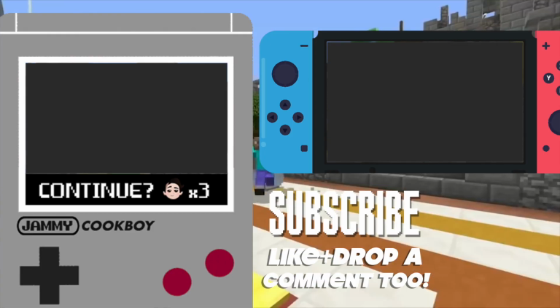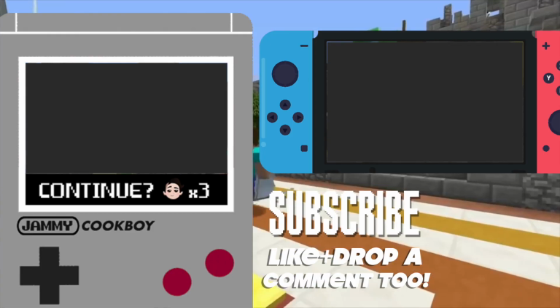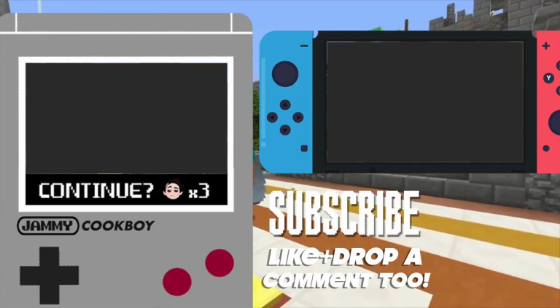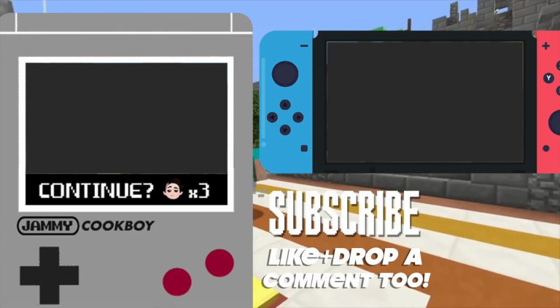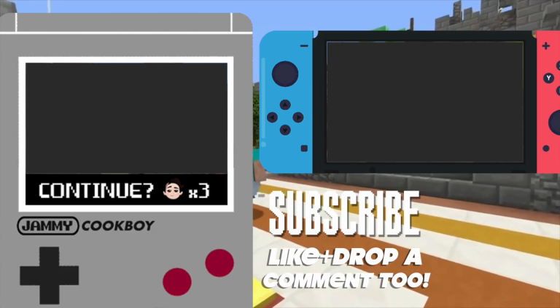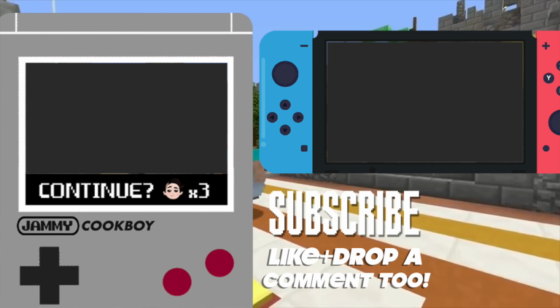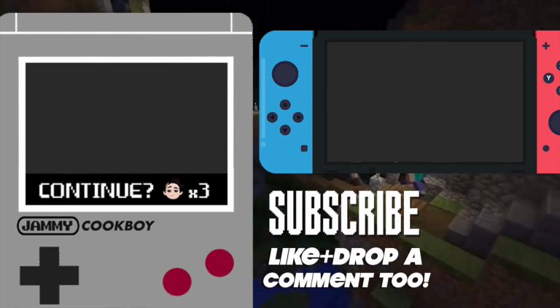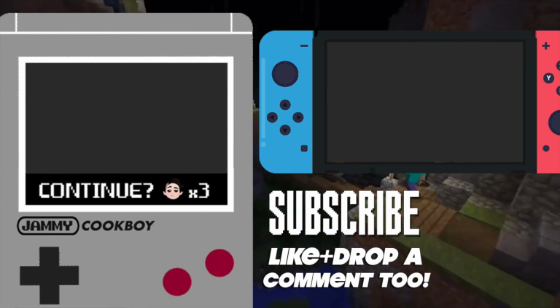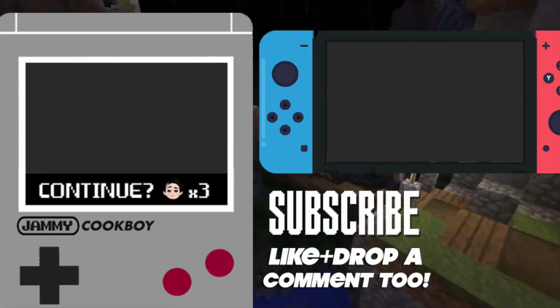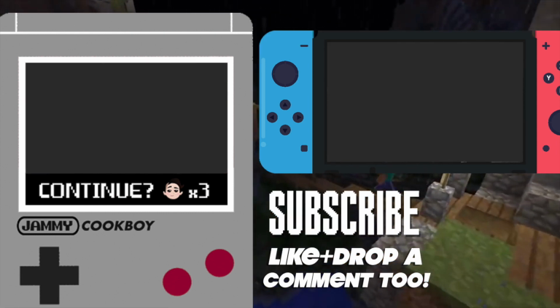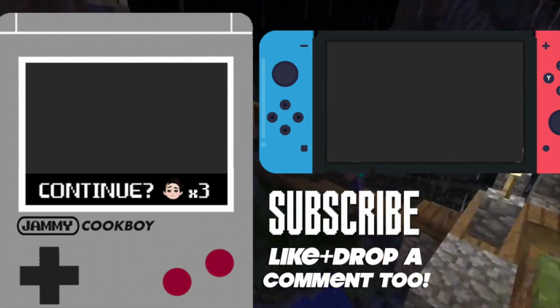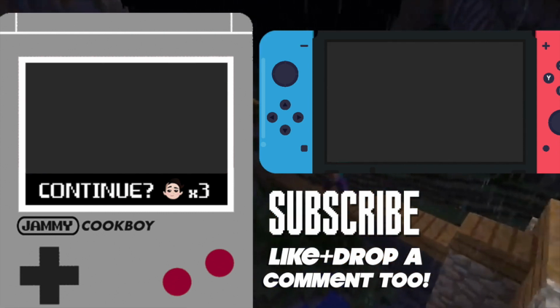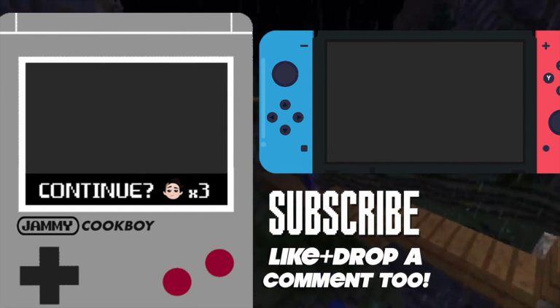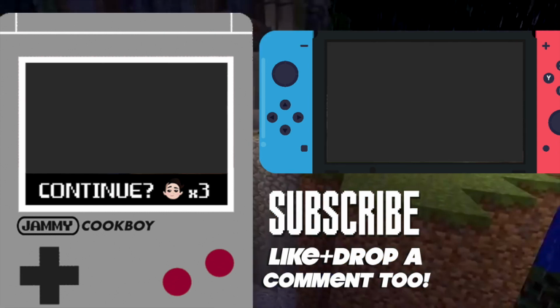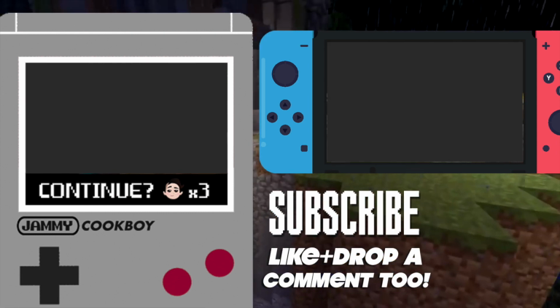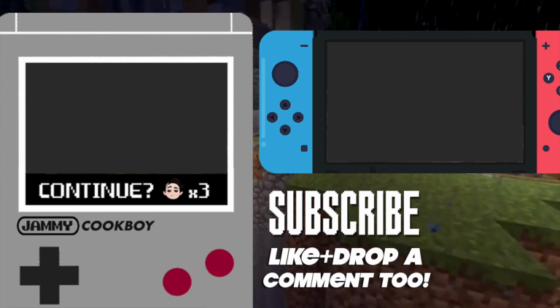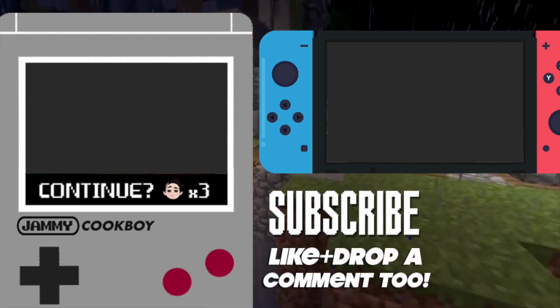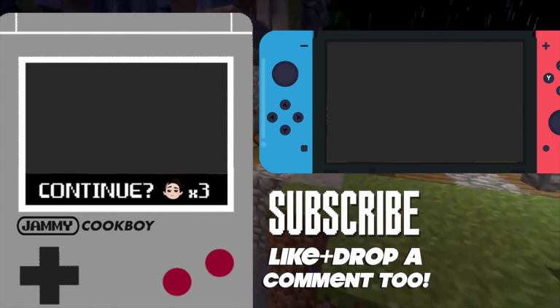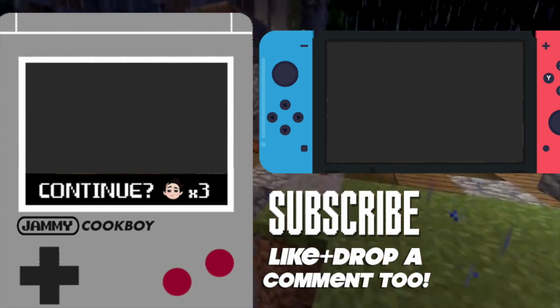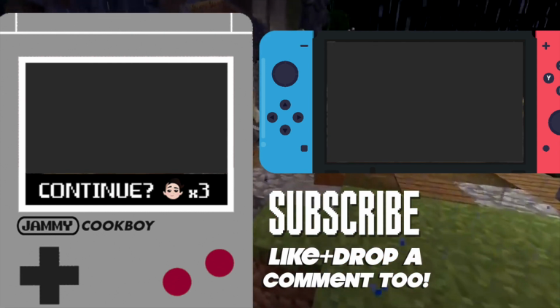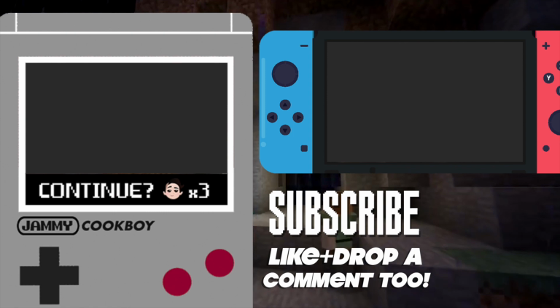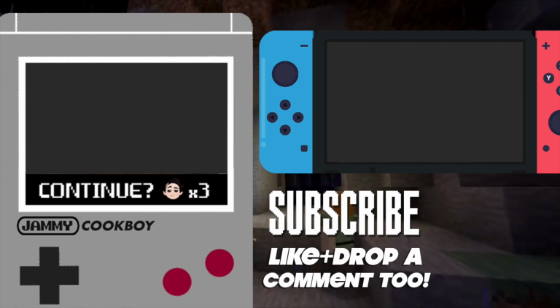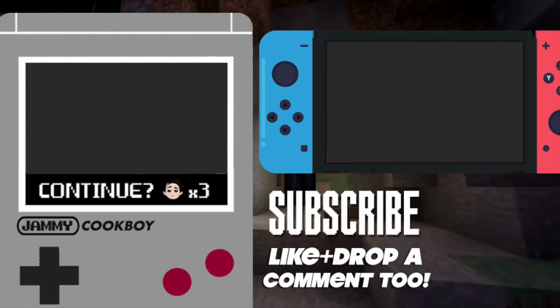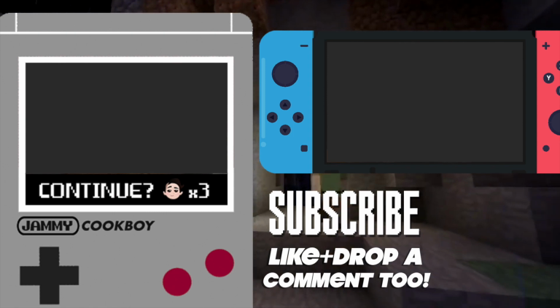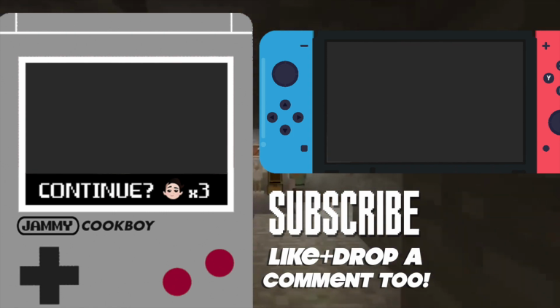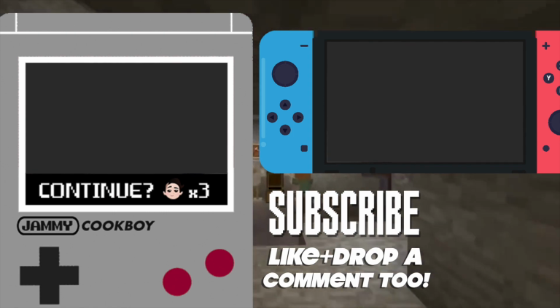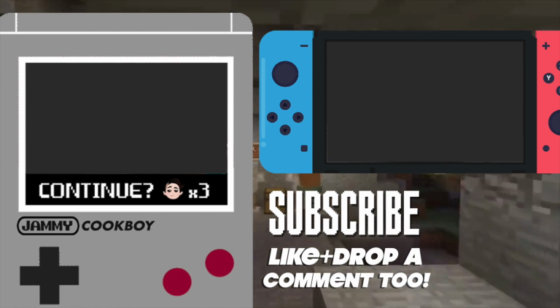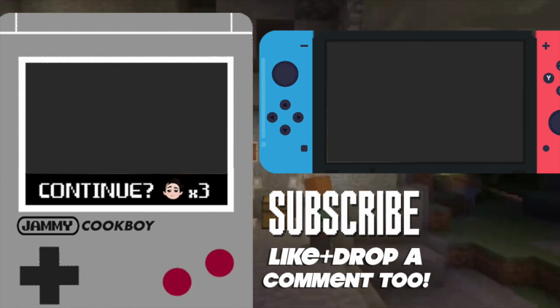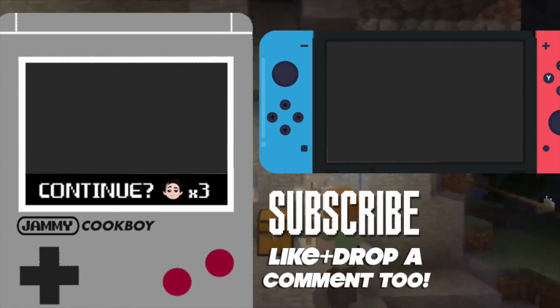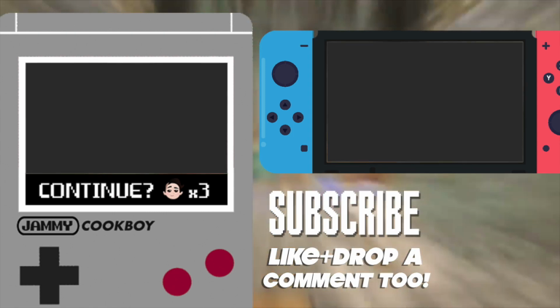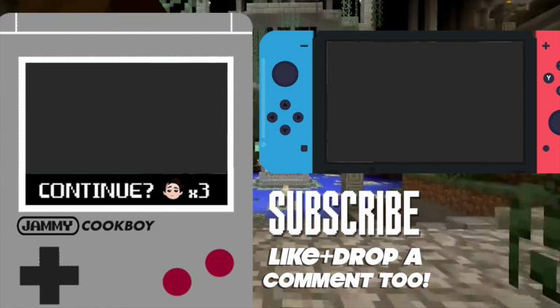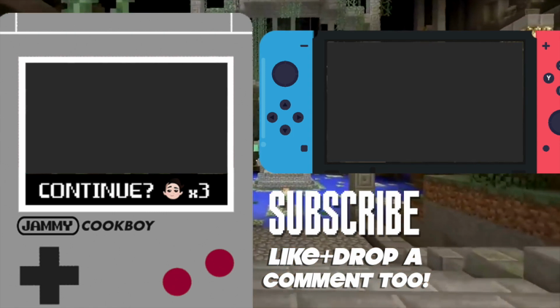If you liked that, check out my other Minecraft videos — I think you'll like them. In the meantime, don't forget to like, comment, and subscribe, and click the bell icon so you never miss a video. See you next time, bye!